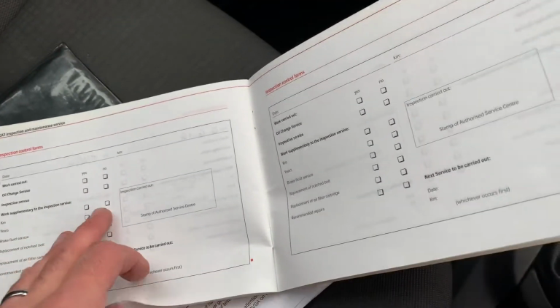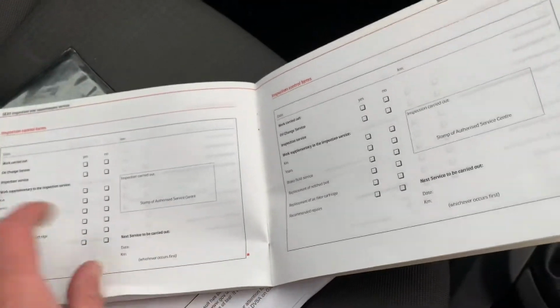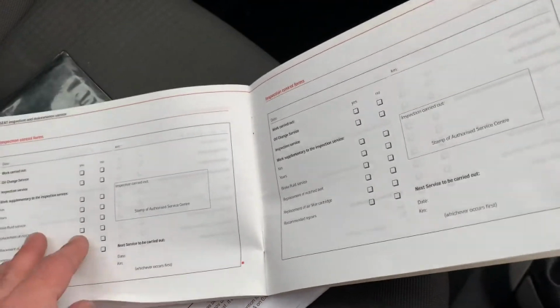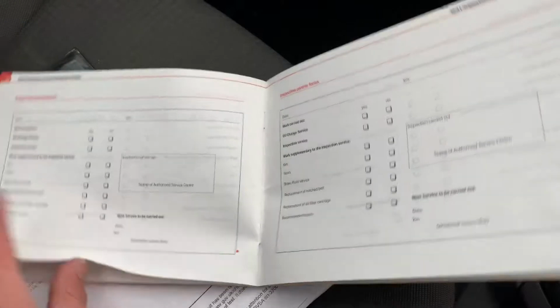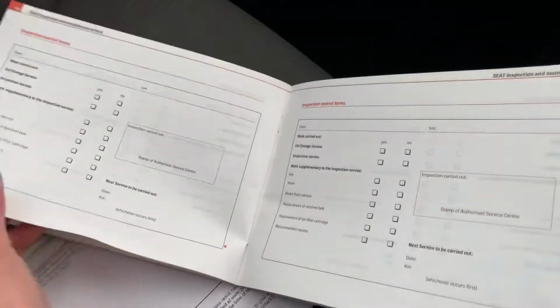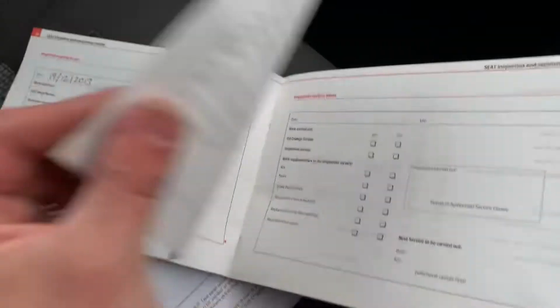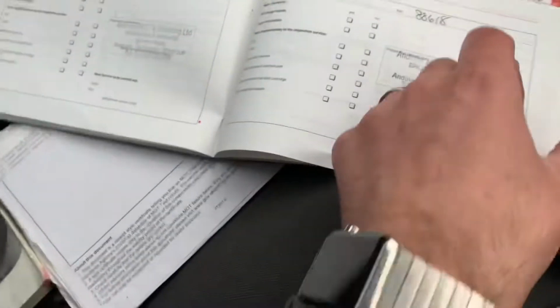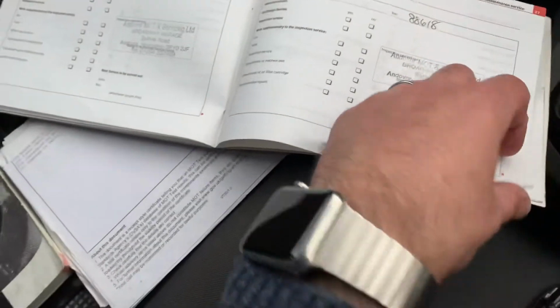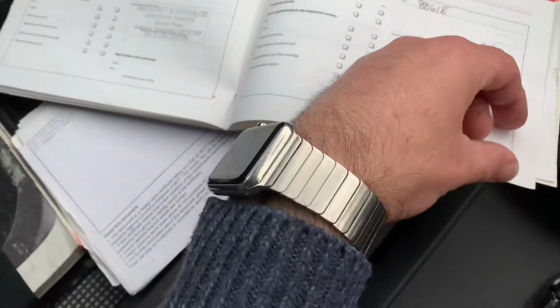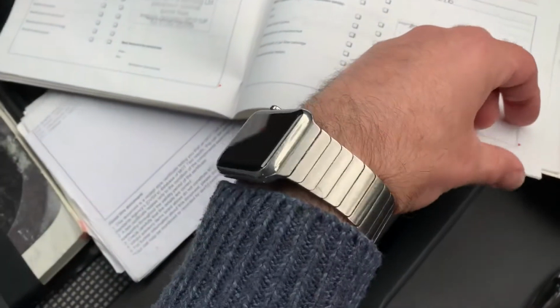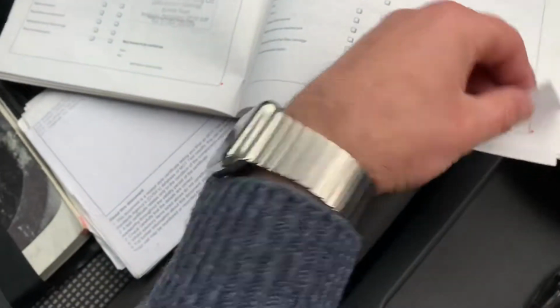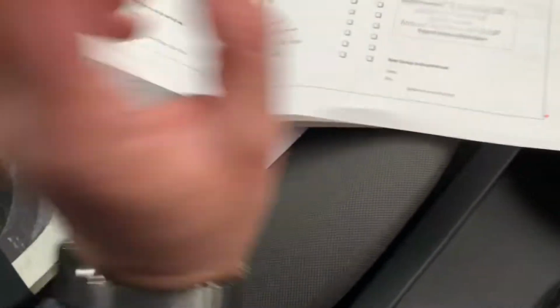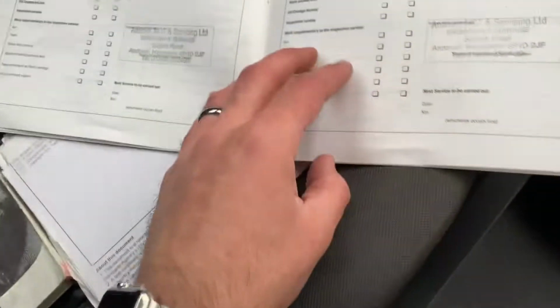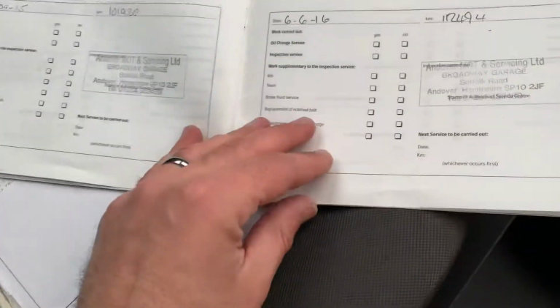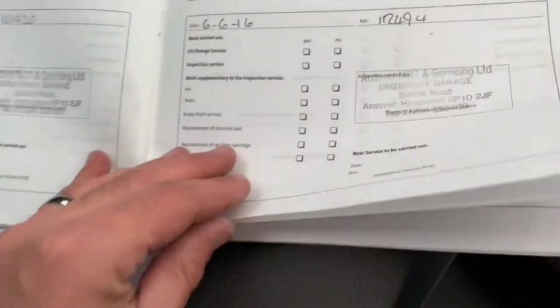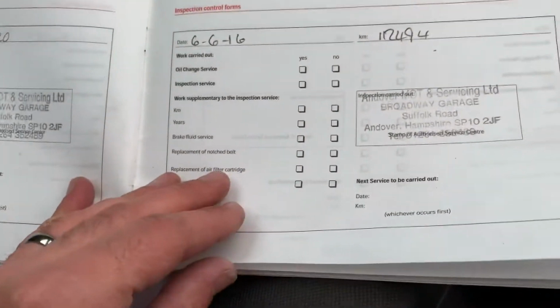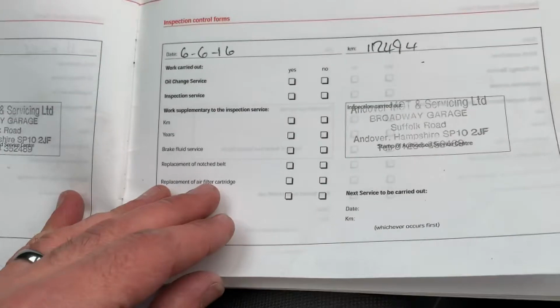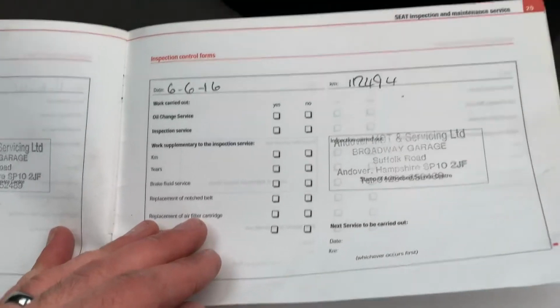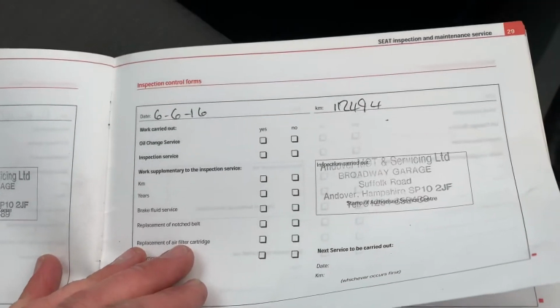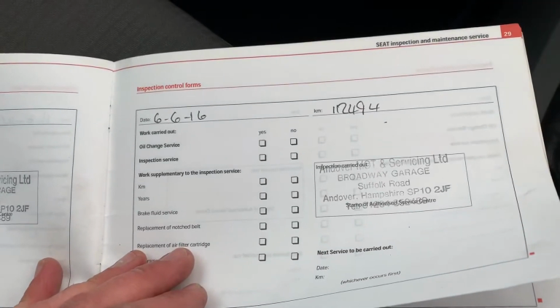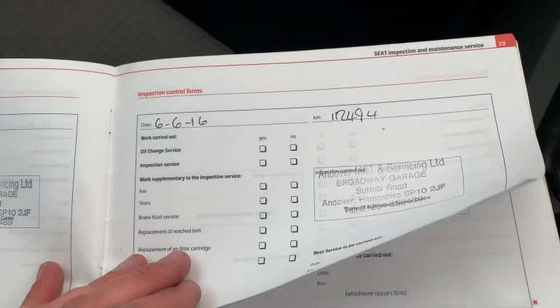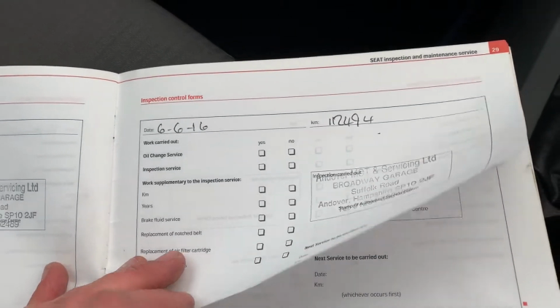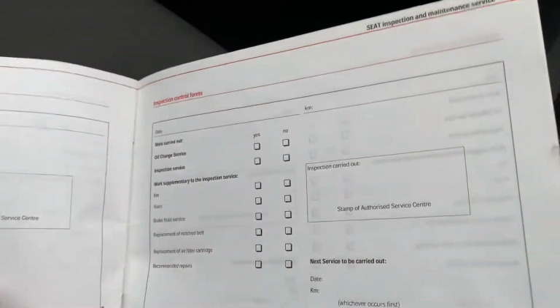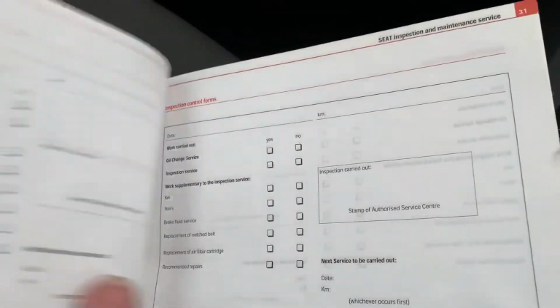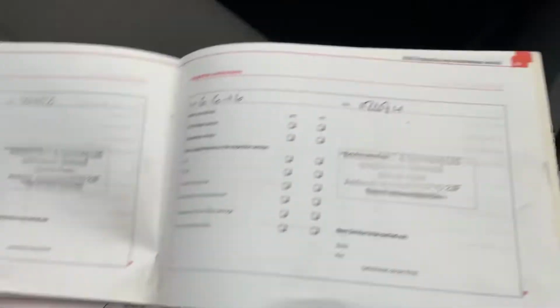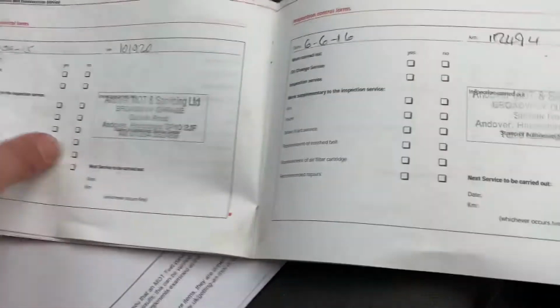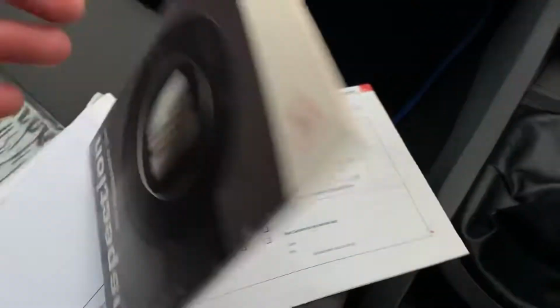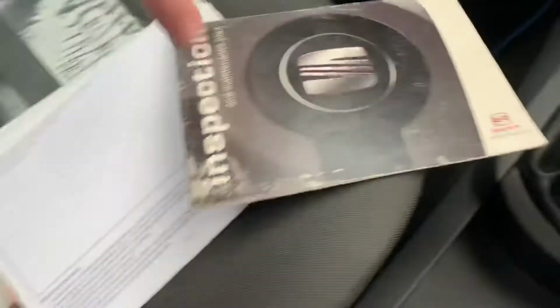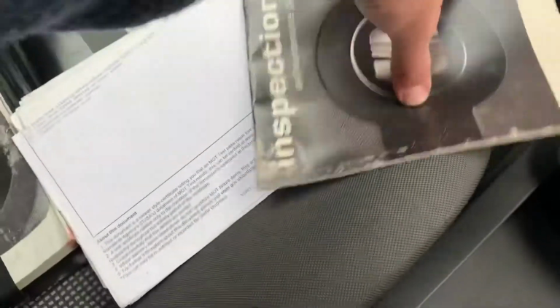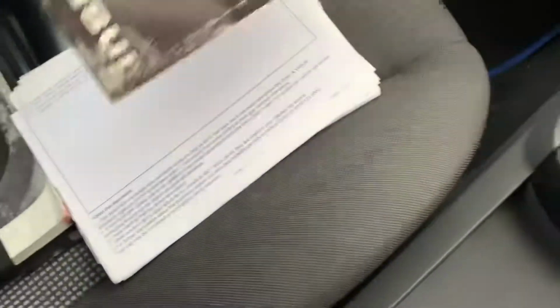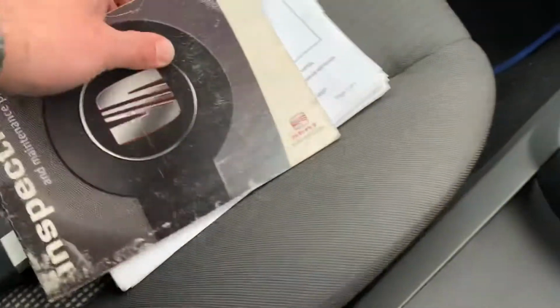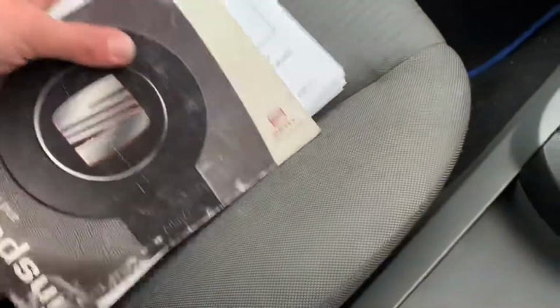It was done privately — the last owner did it himself apparently, or the one before that did it himself. The last stamped service was at 112,000 miles. There may be some bills and receipts there to show otherwise.